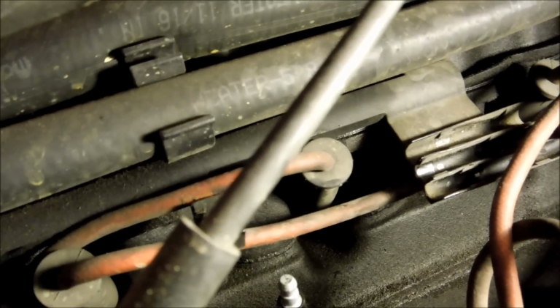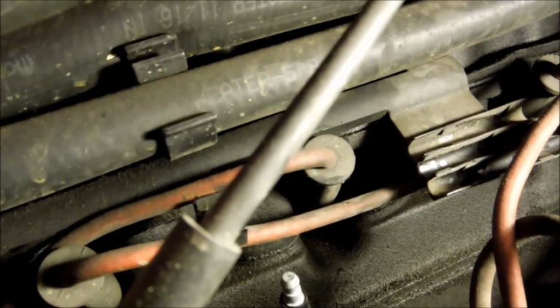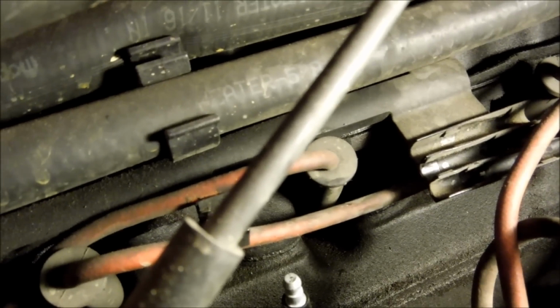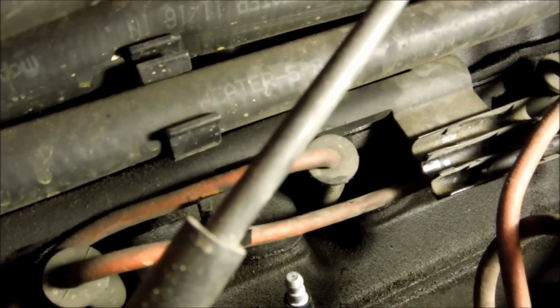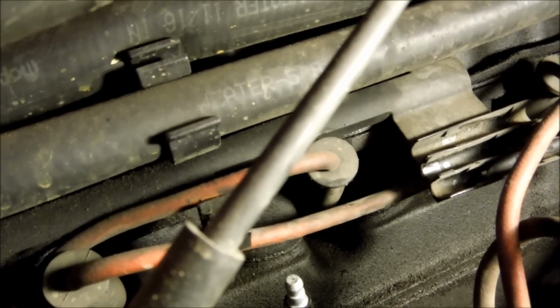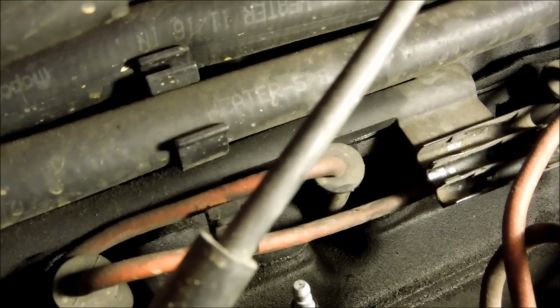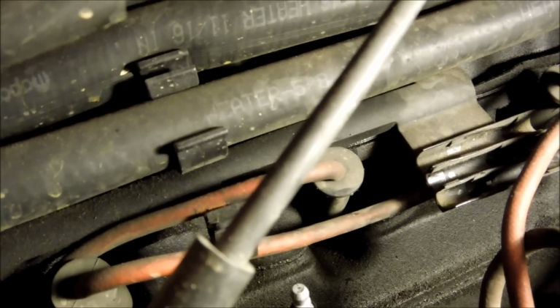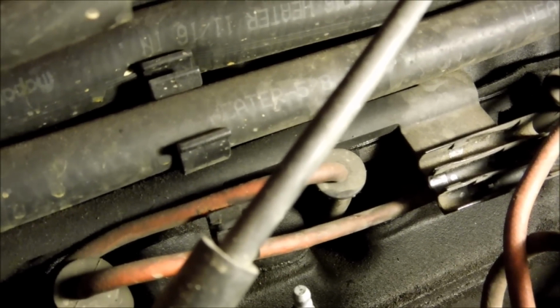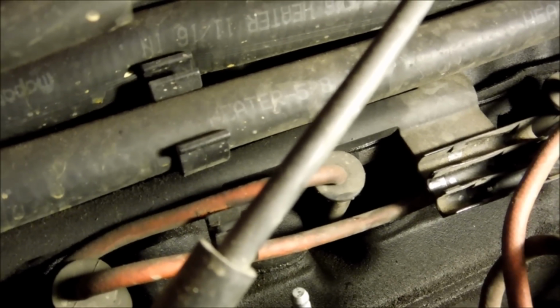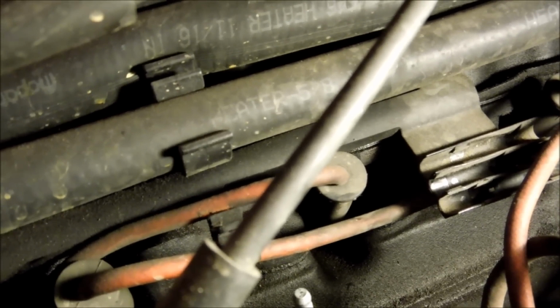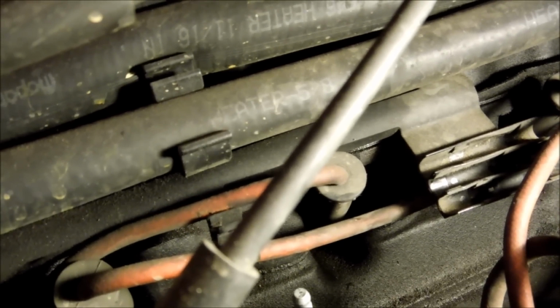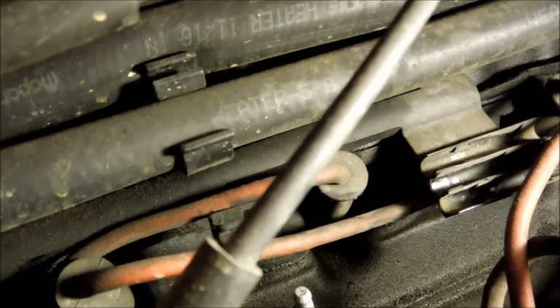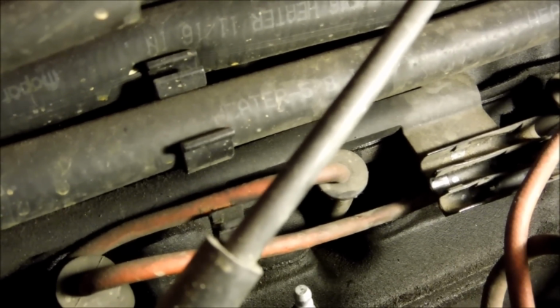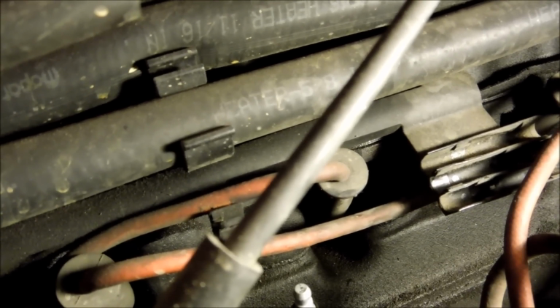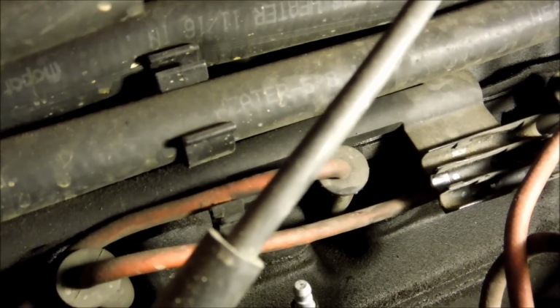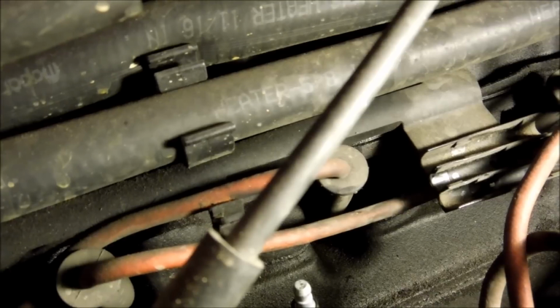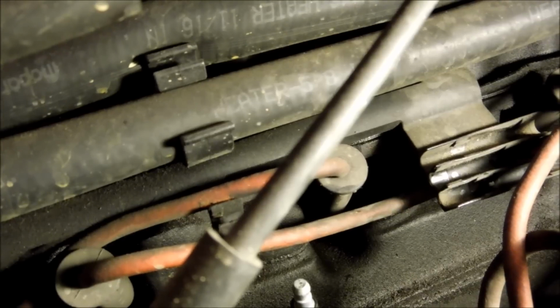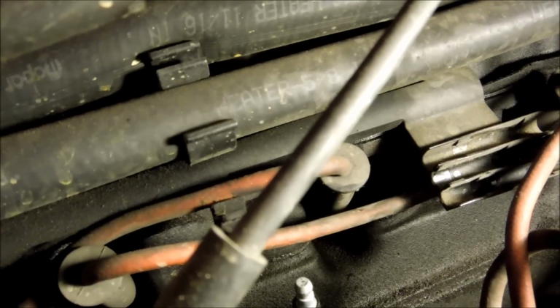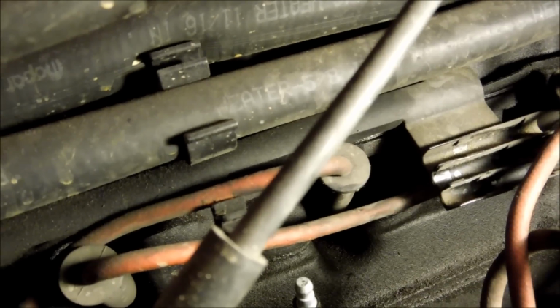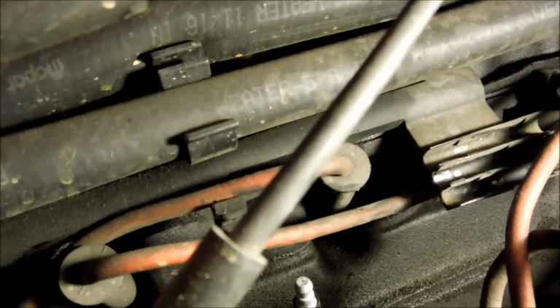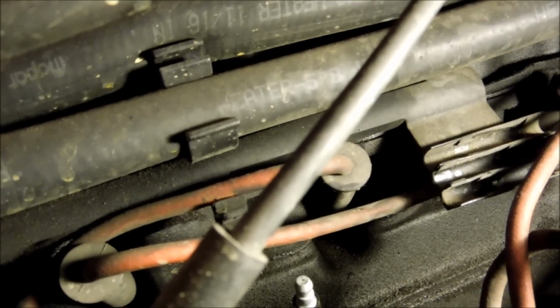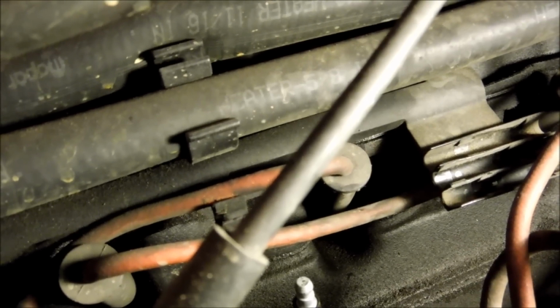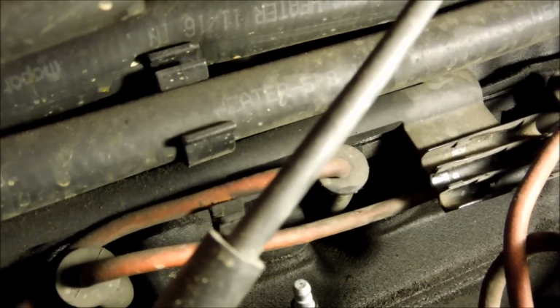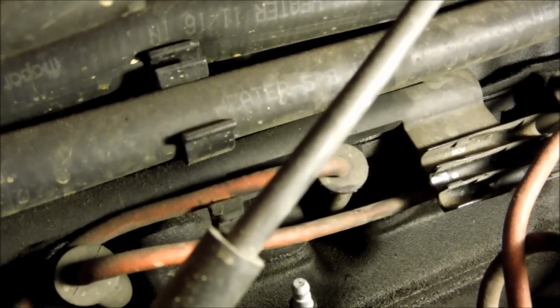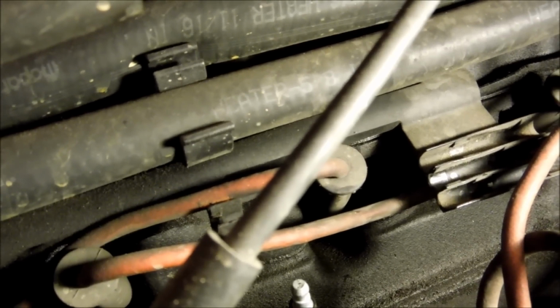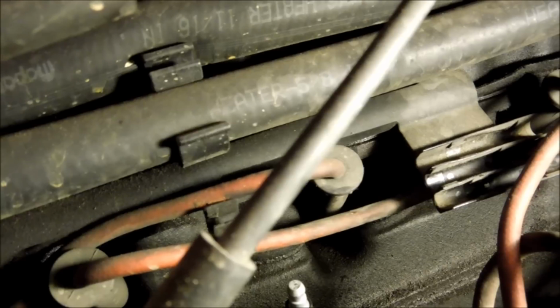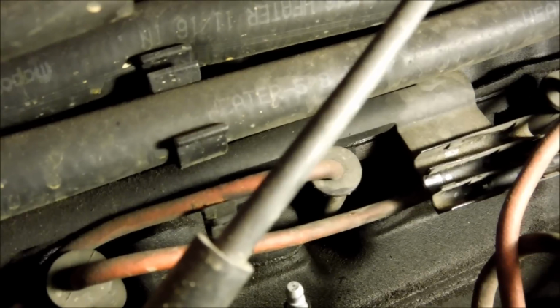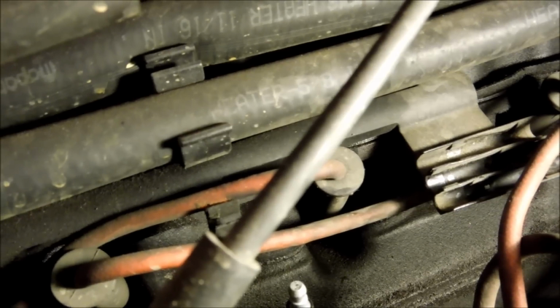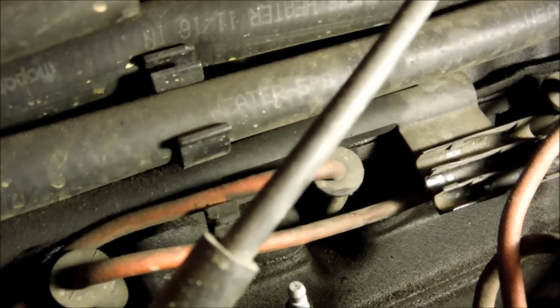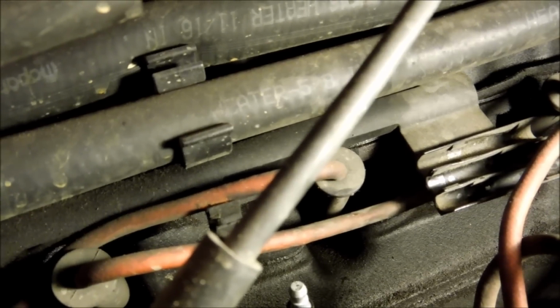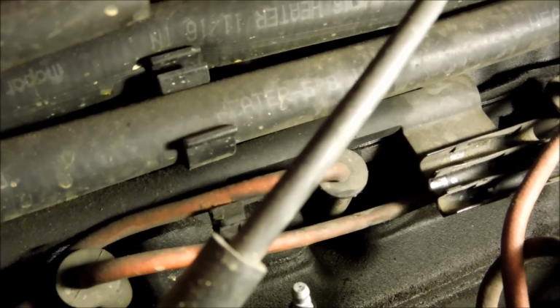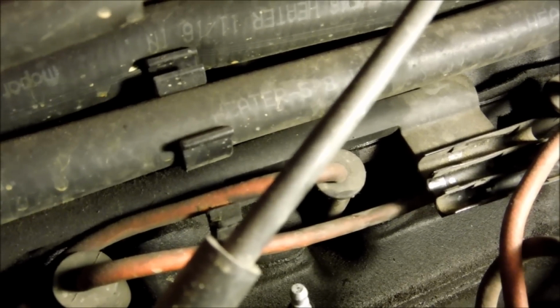What you're going to do is take all those plug wires and put them onto the new cap in the same order, so that way you don't mix them up.